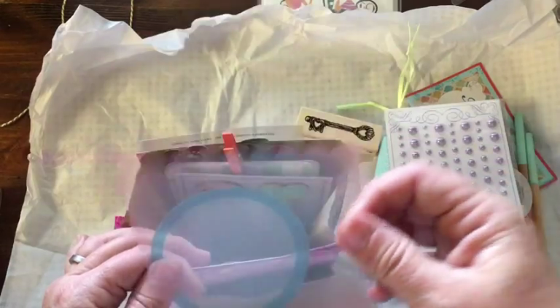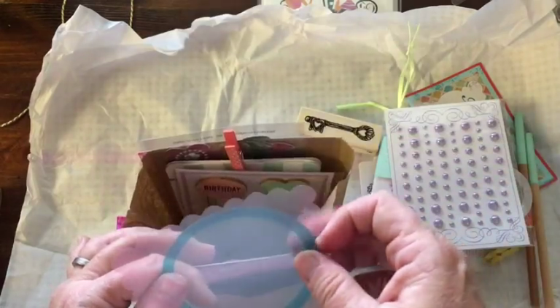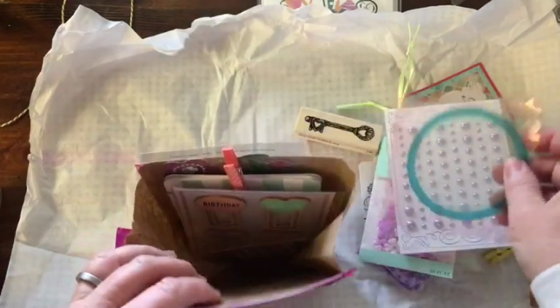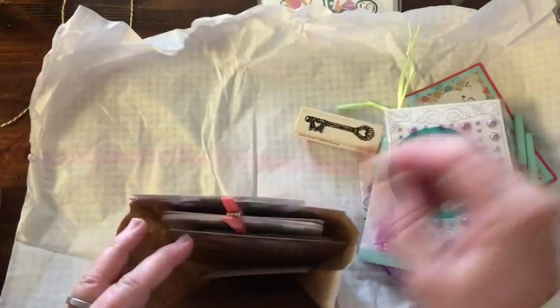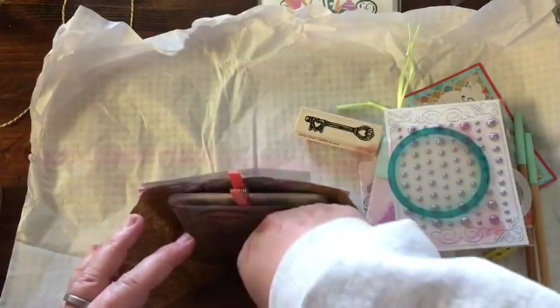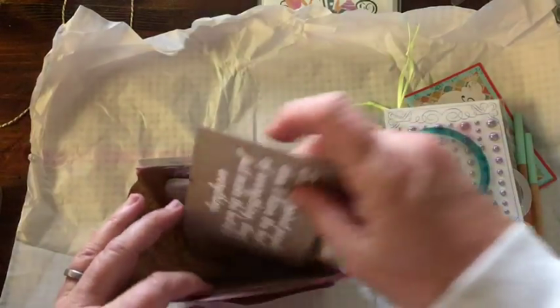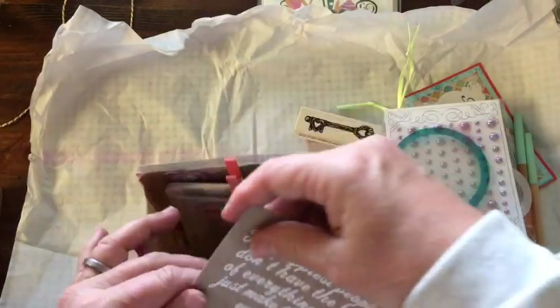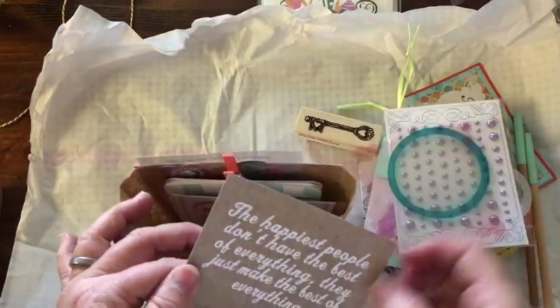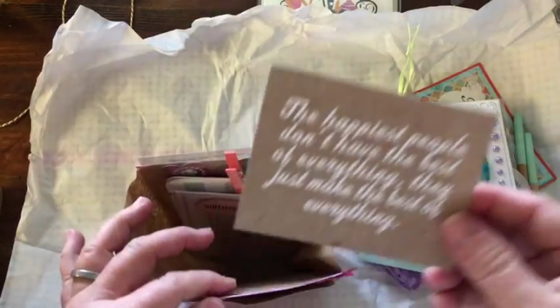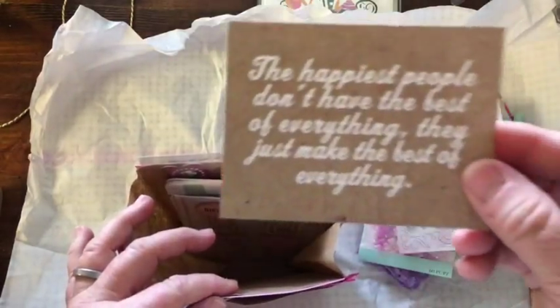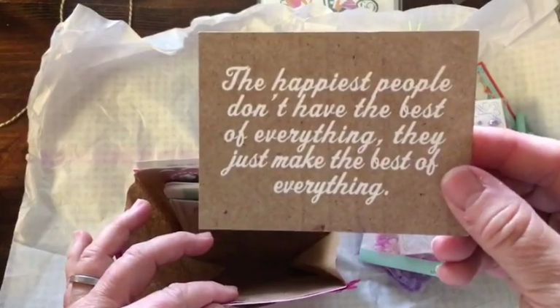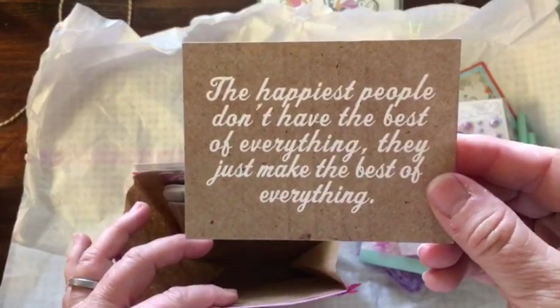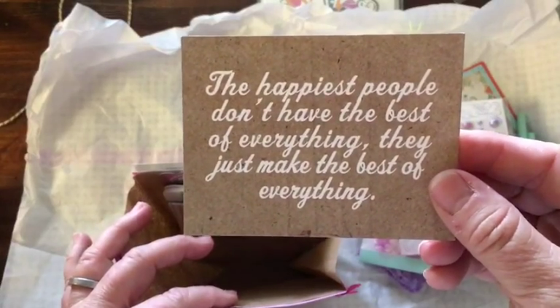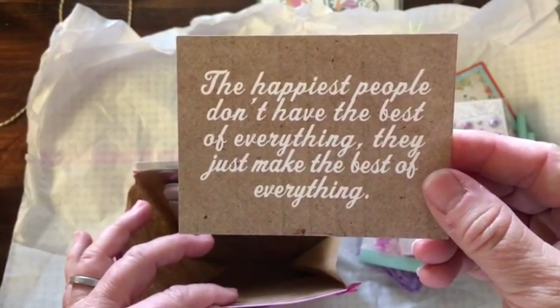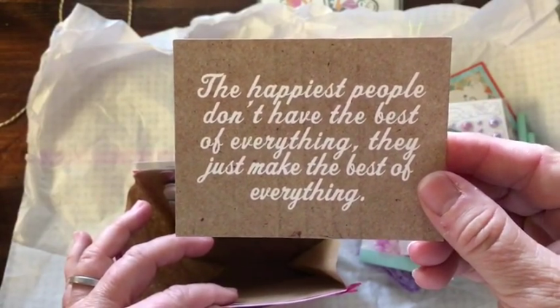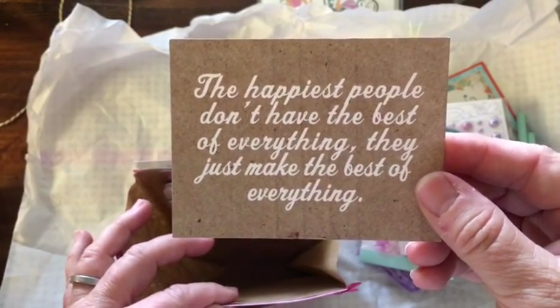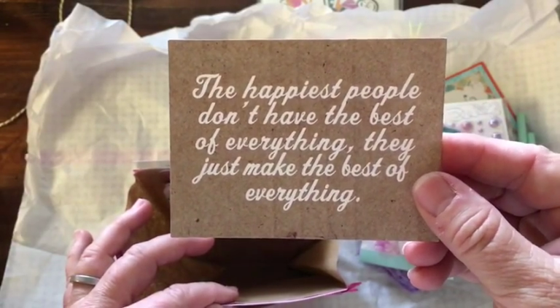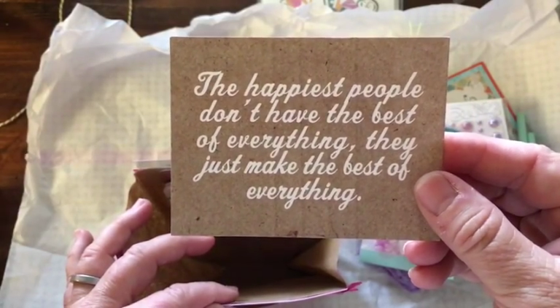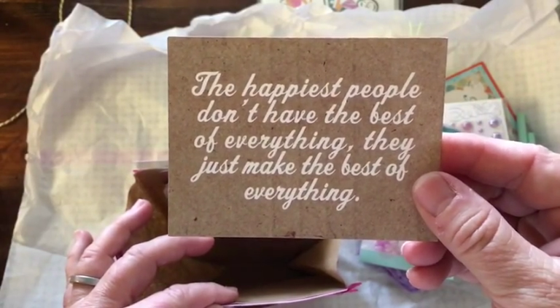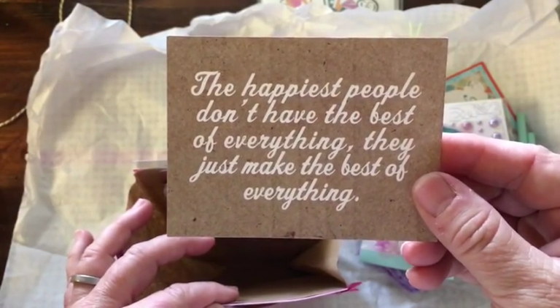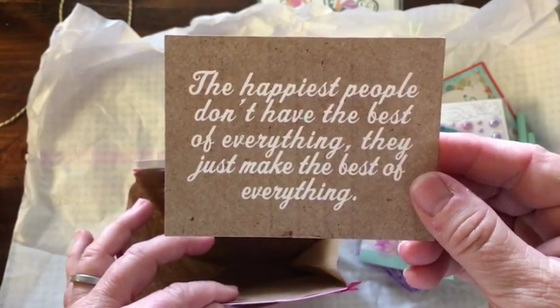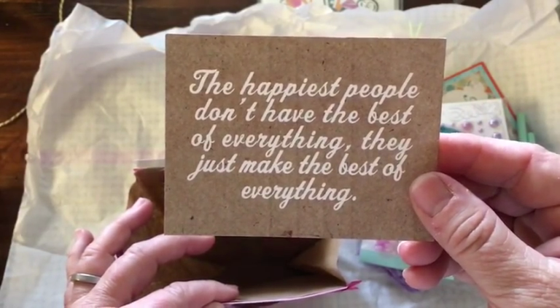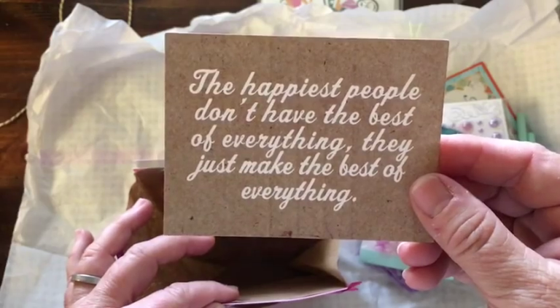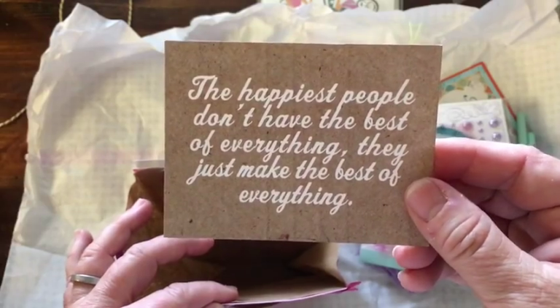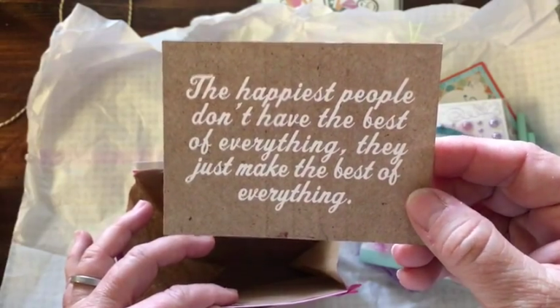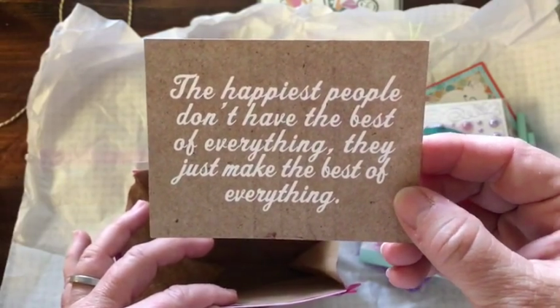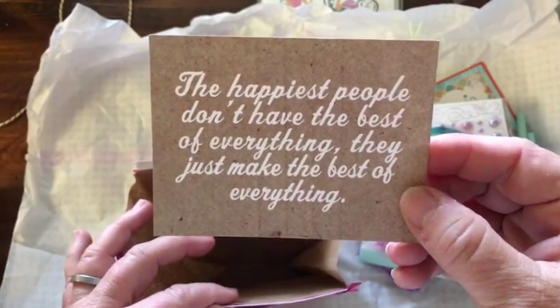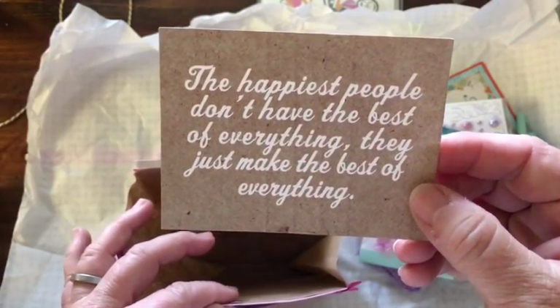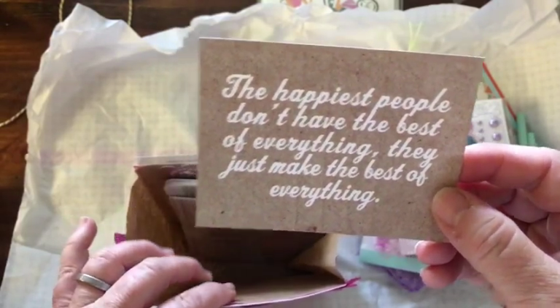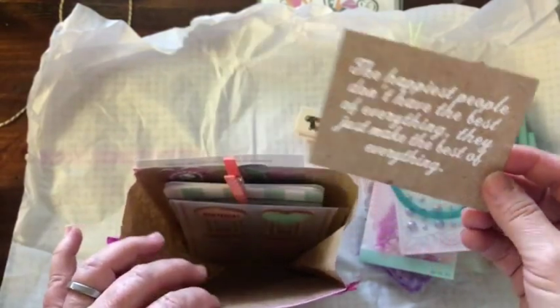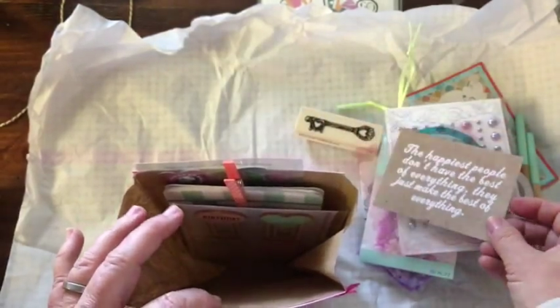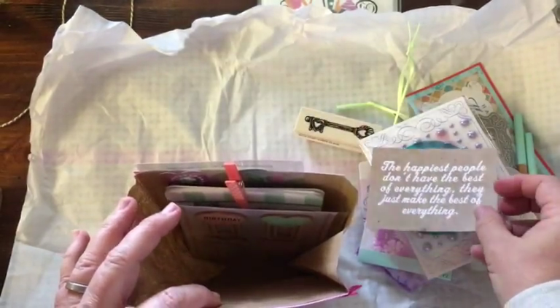Oh, cool, cool, cool. This says: "The happiest people don't have the best of everything. They just make the best of everything." Where can we hang that up? That's pretty cool.